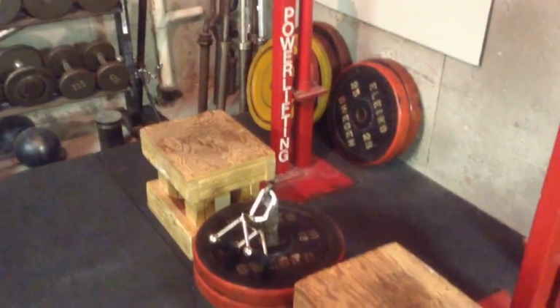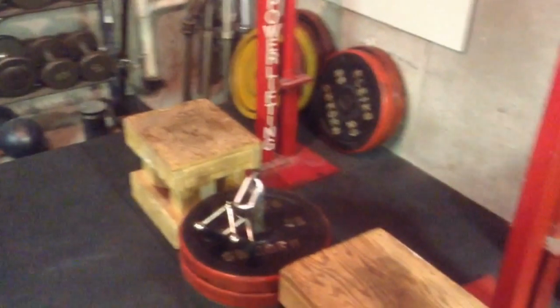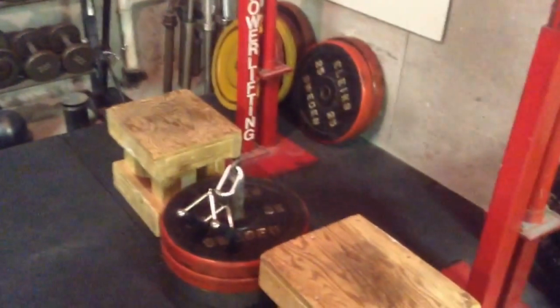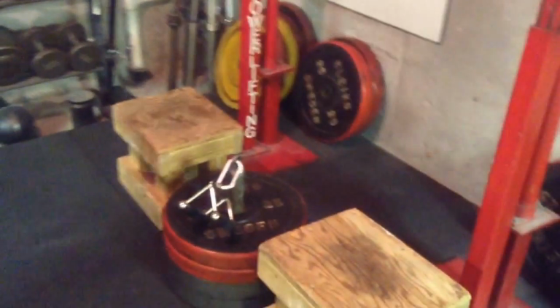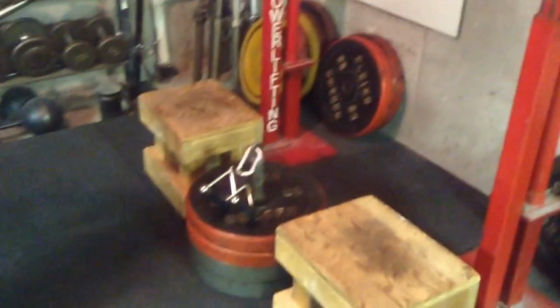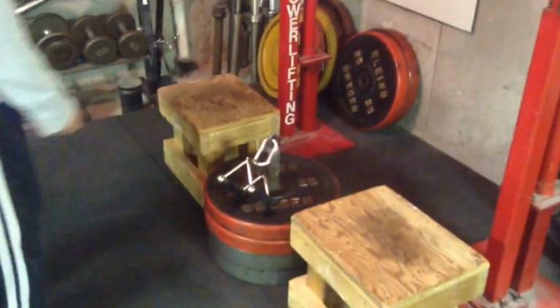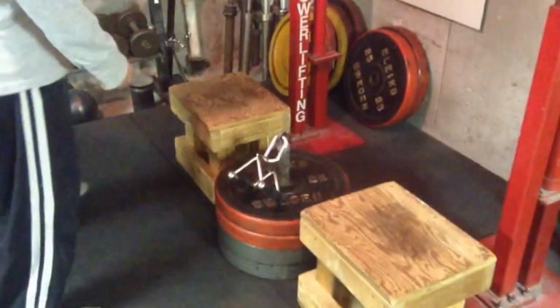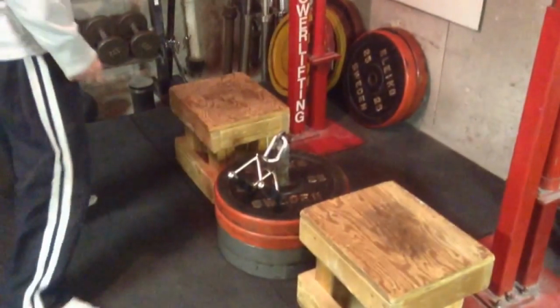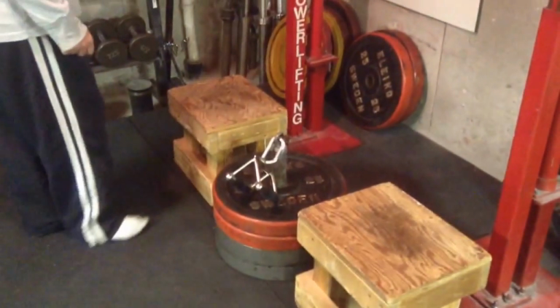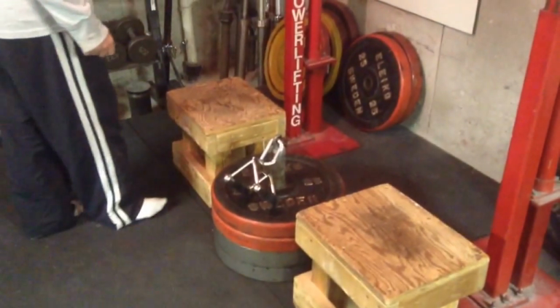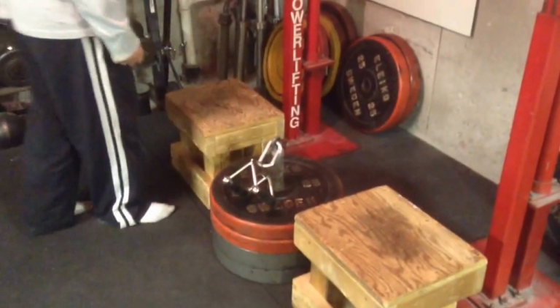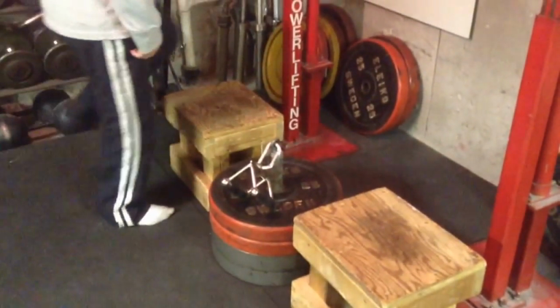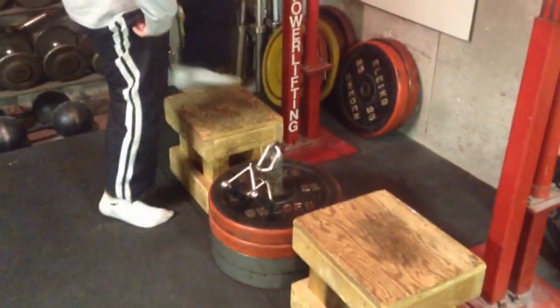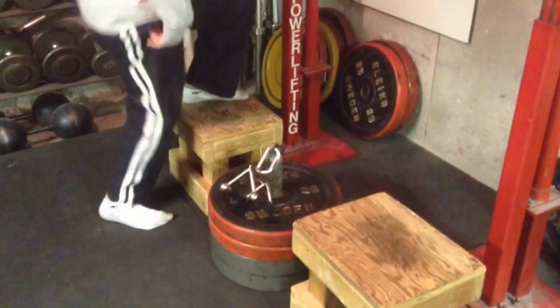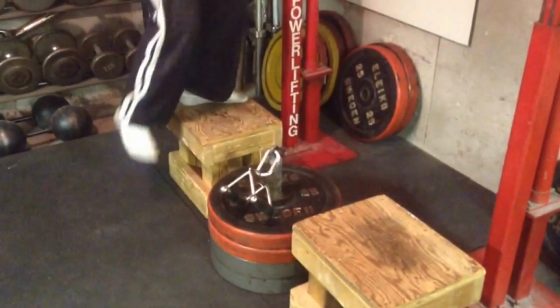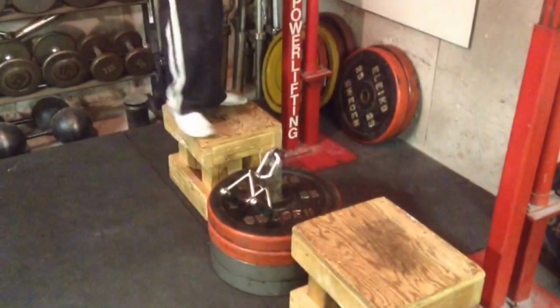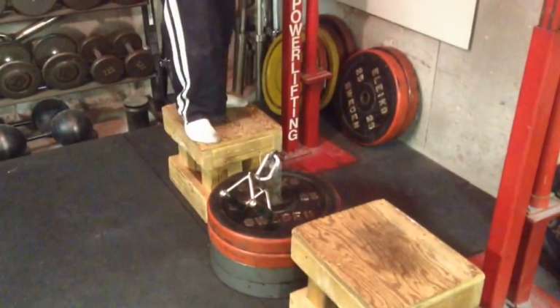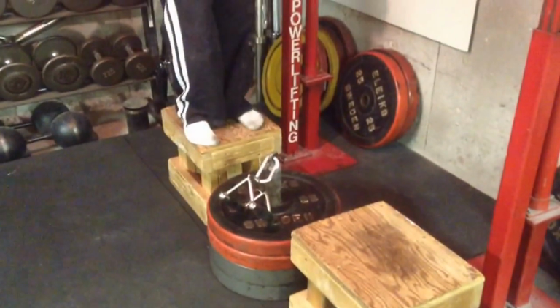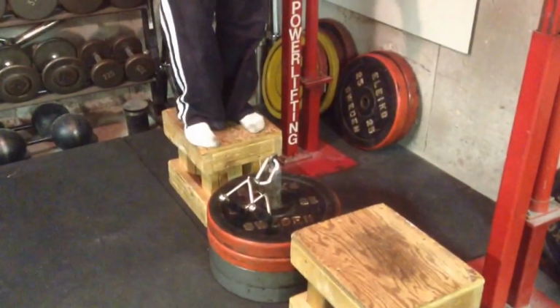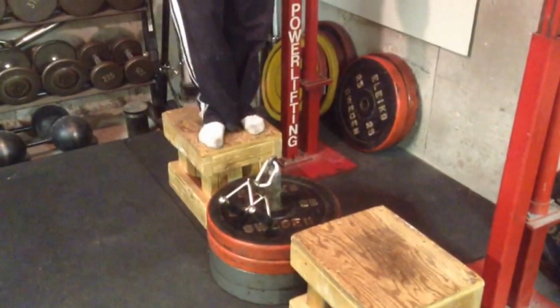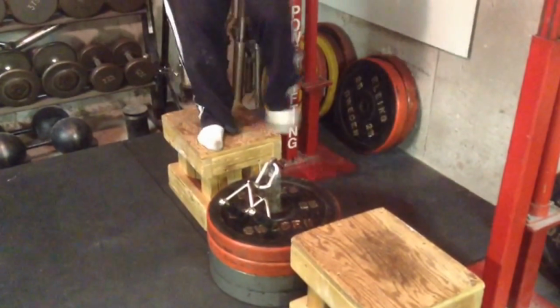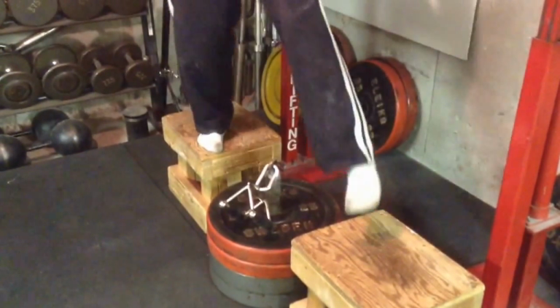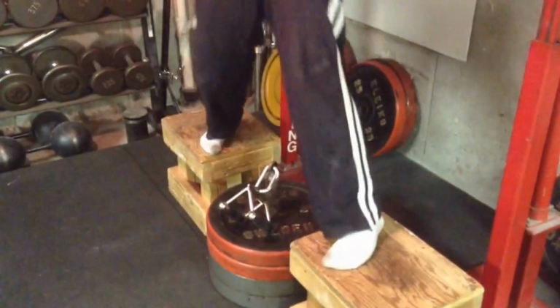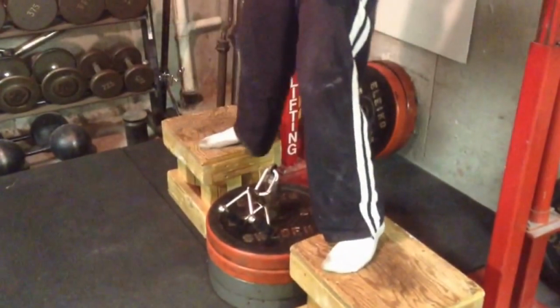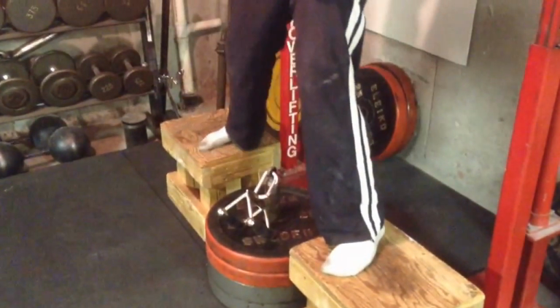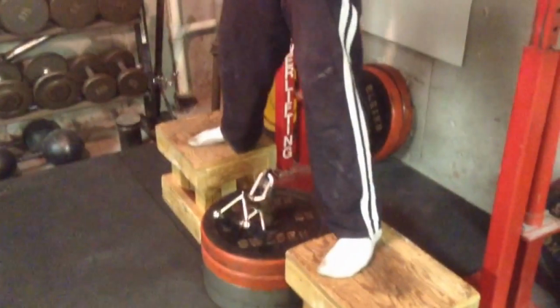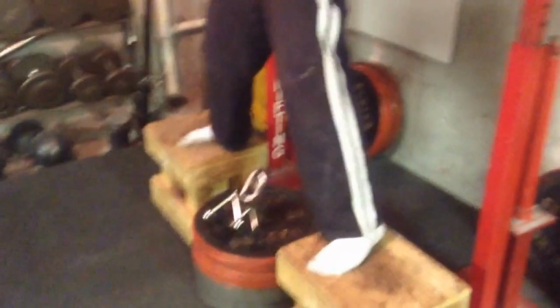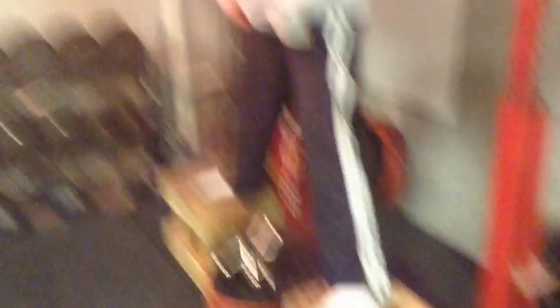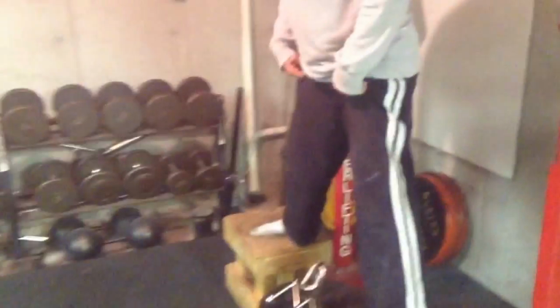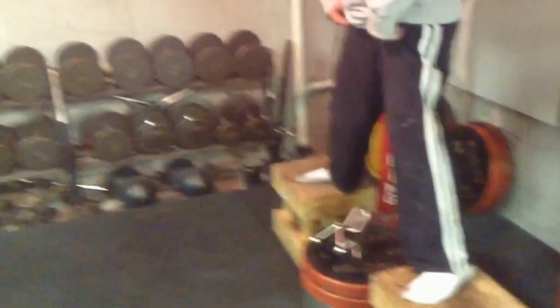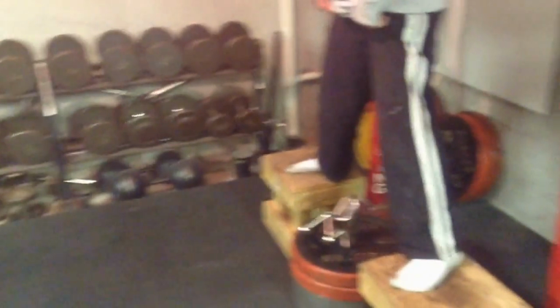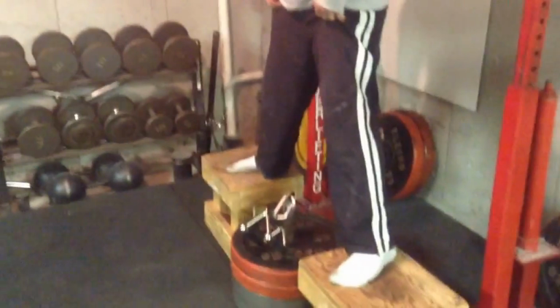The boxes are both about 14 inches tall, we've got a couple of hundreds and a couple of 25 kilo plates there, total load about 310 pounds, and Dave is going to demonstrate.